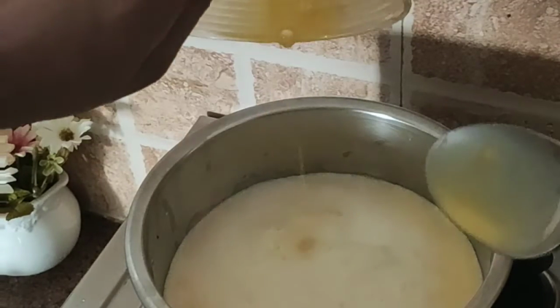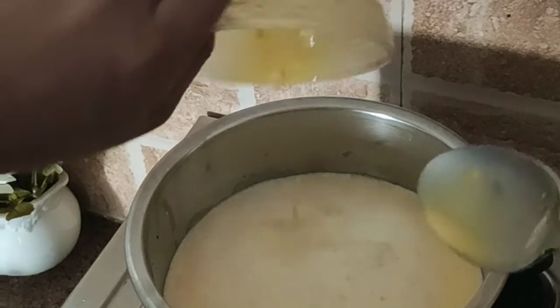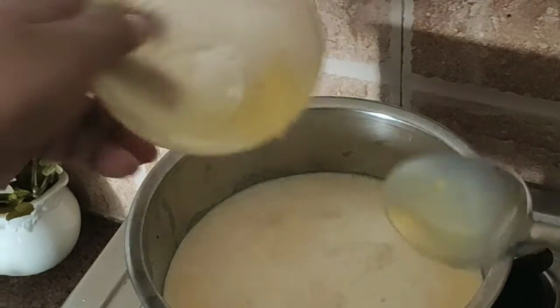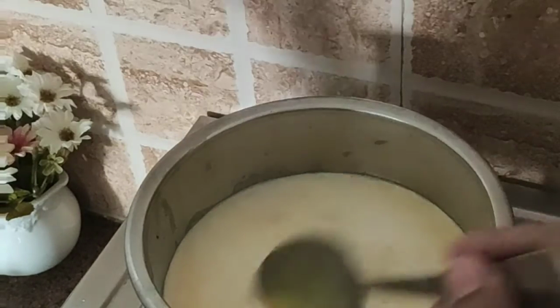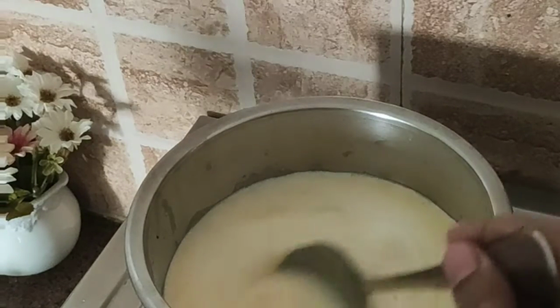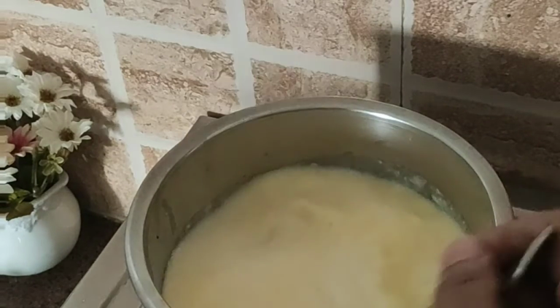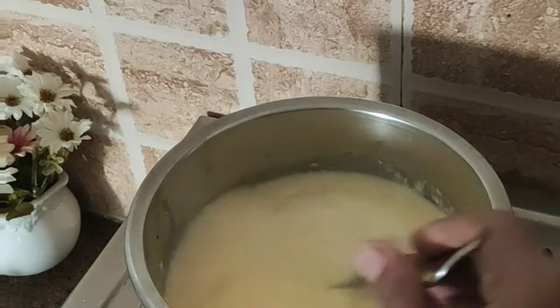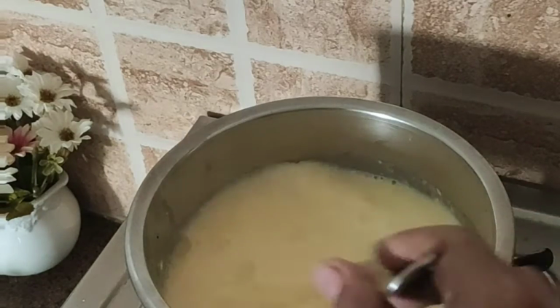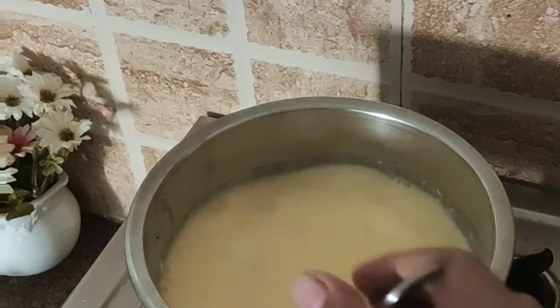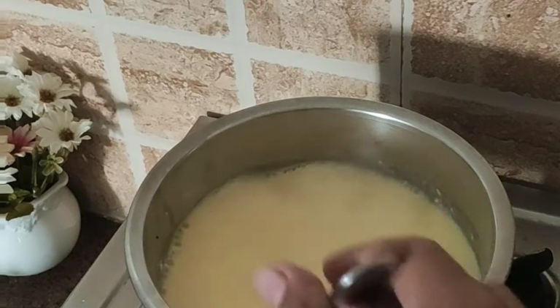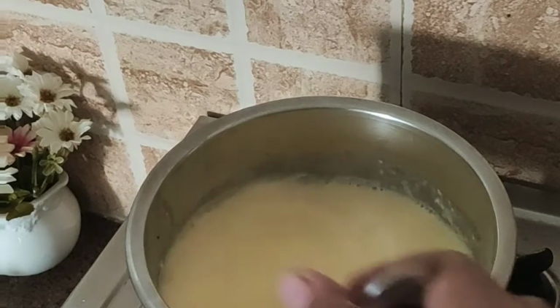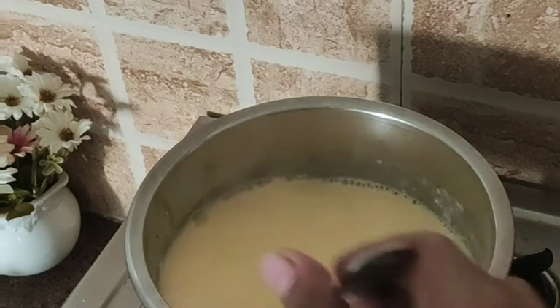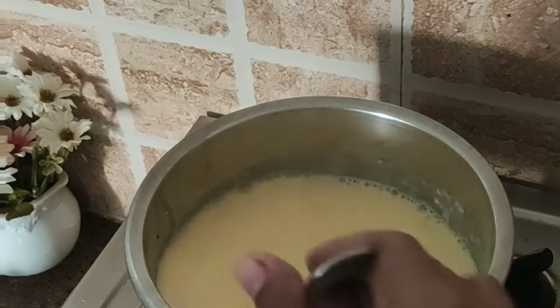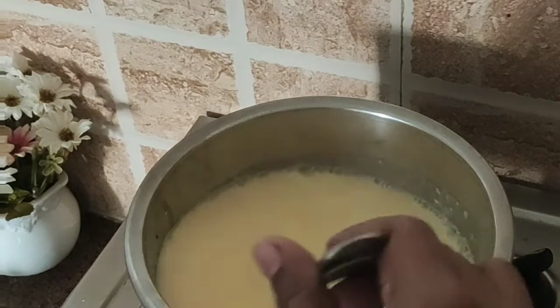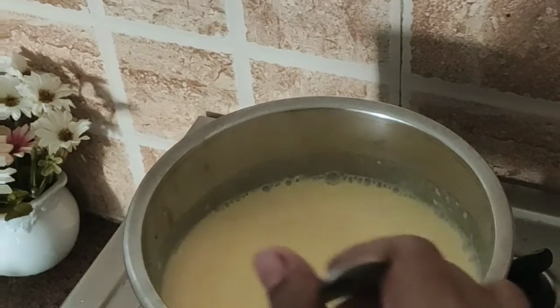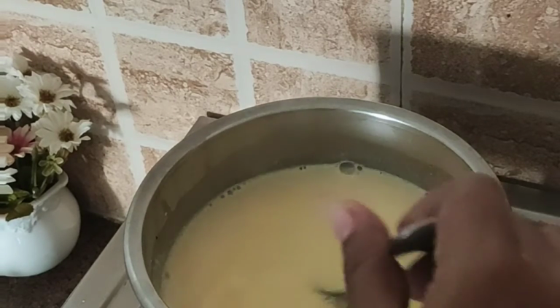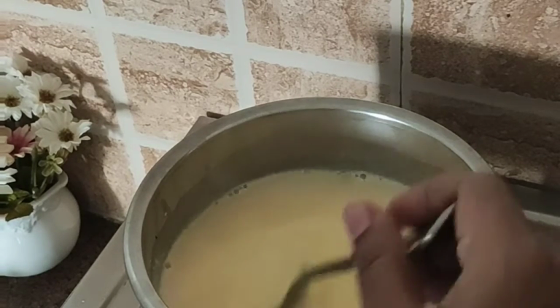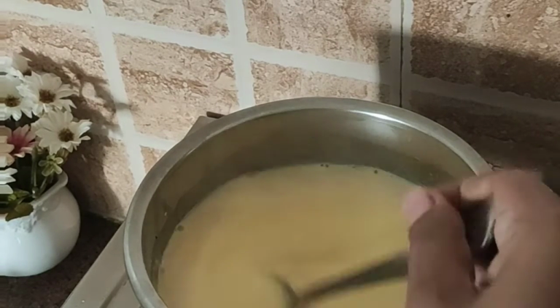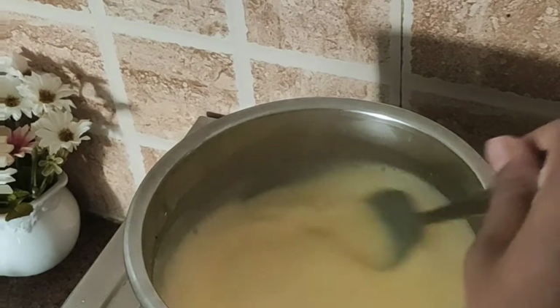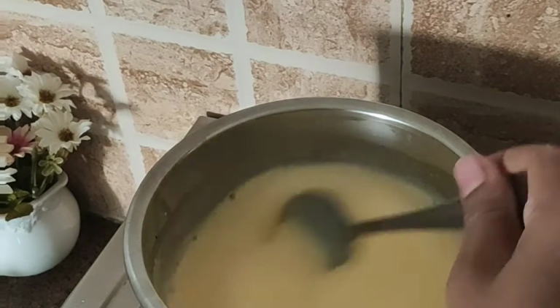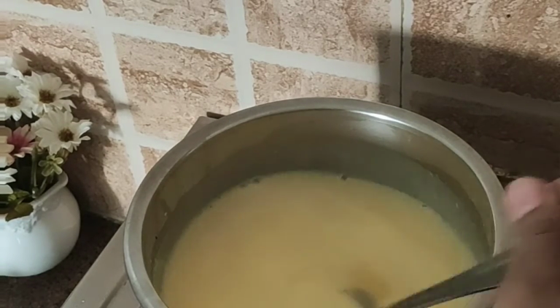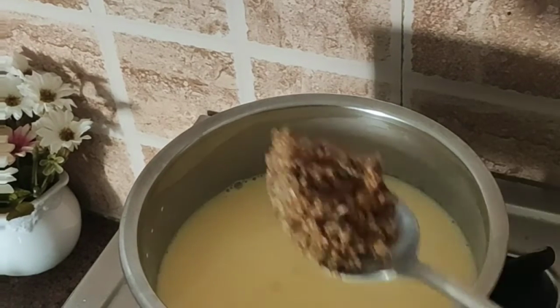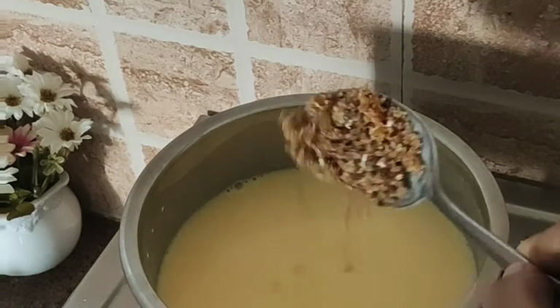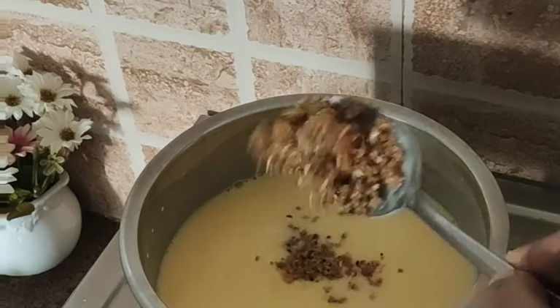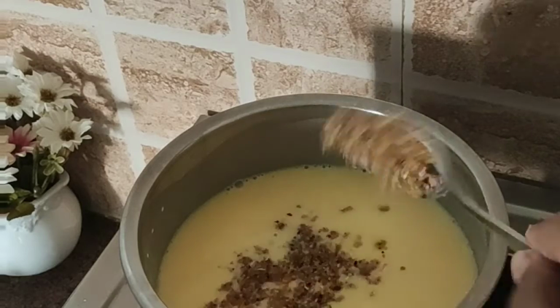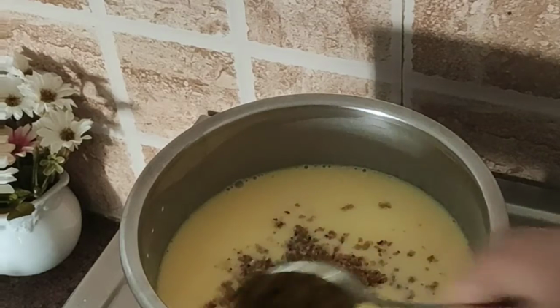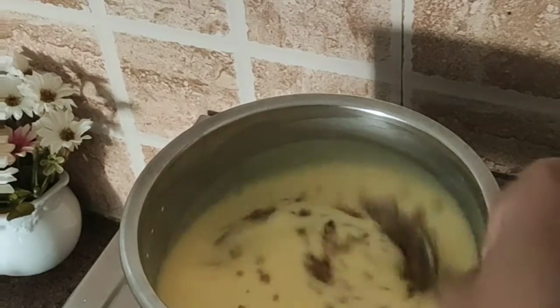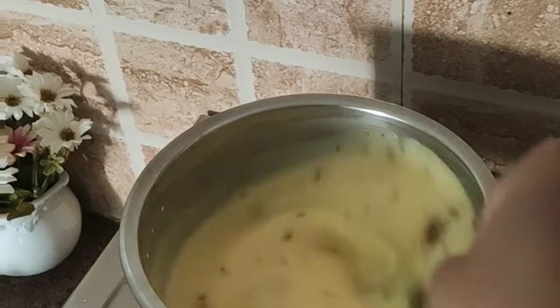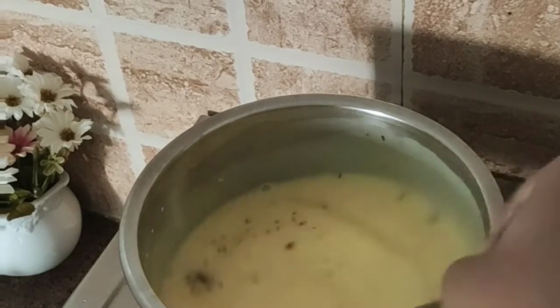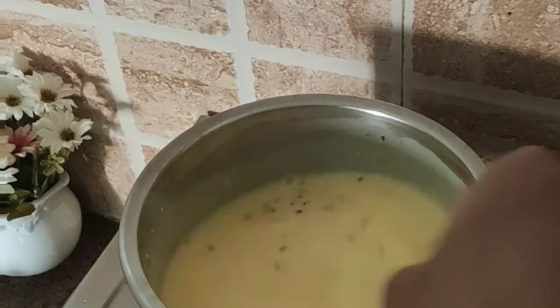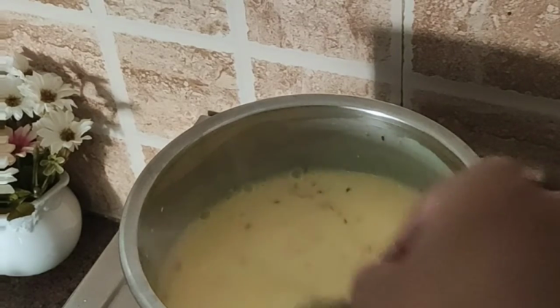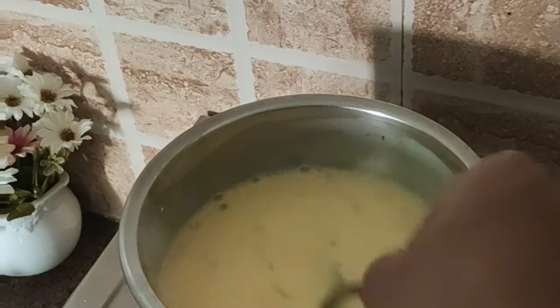Lower the flame and keep stirring. When the consistency of the milk gets thicker, add the nuts powder to it.